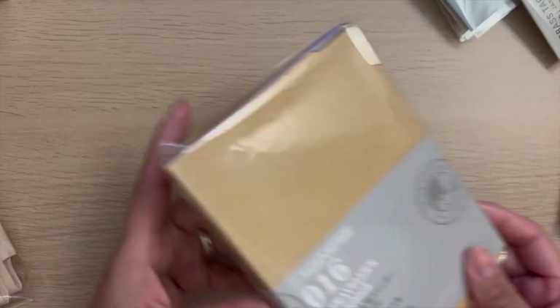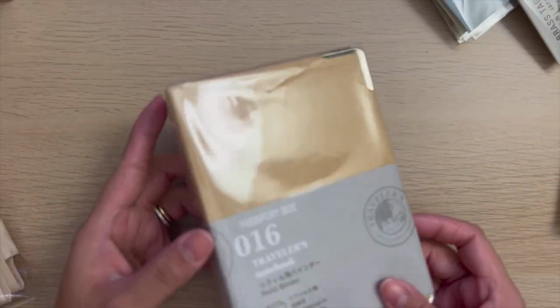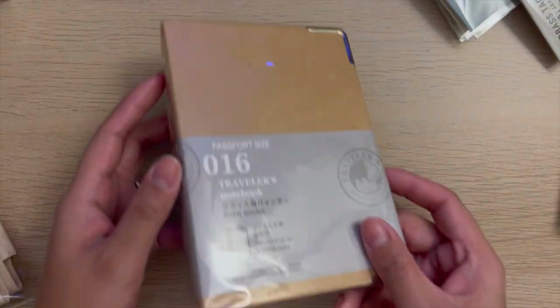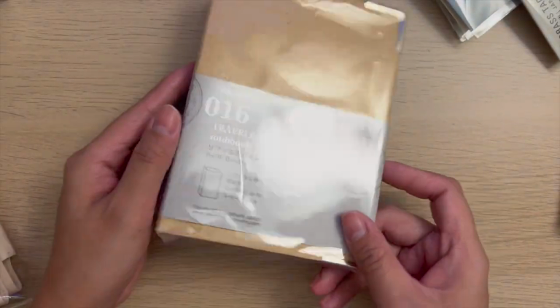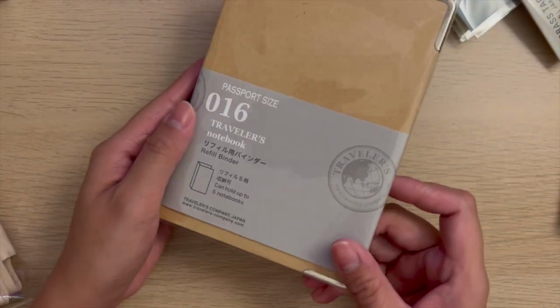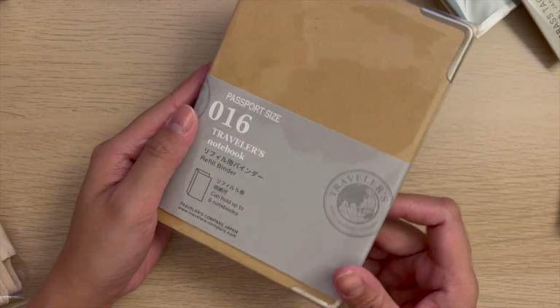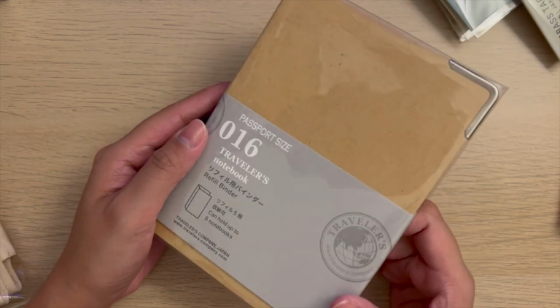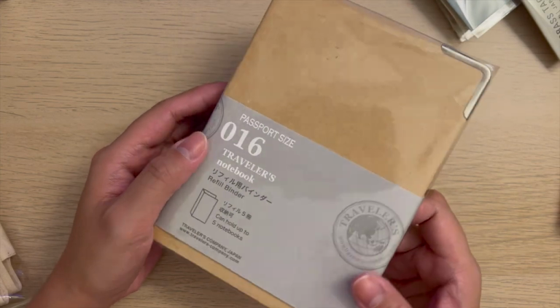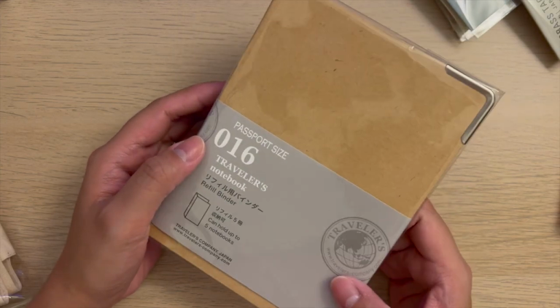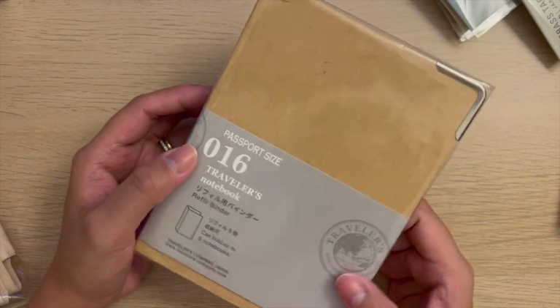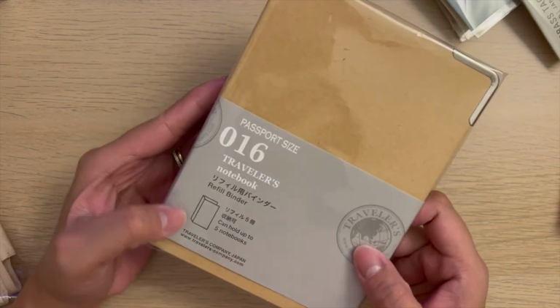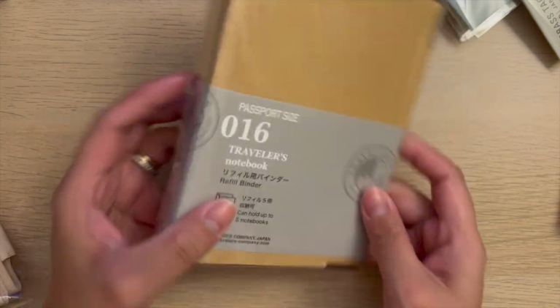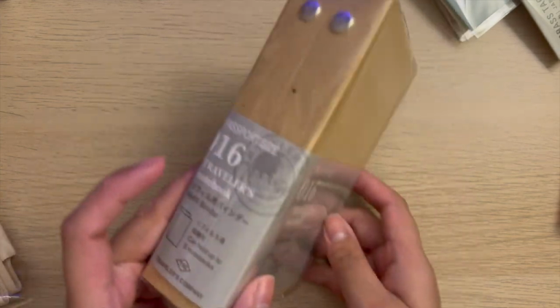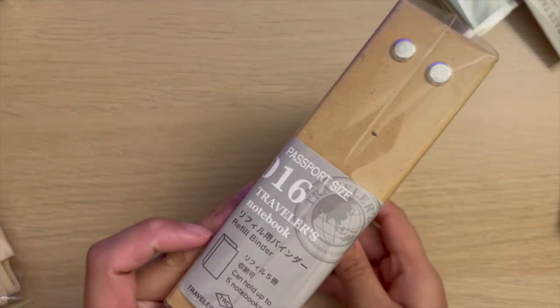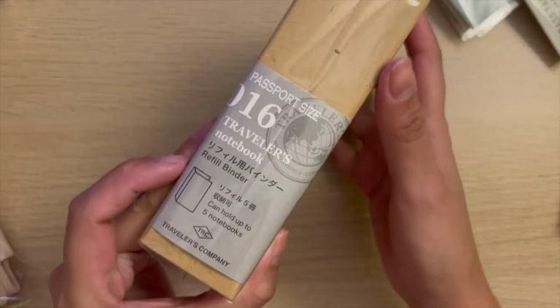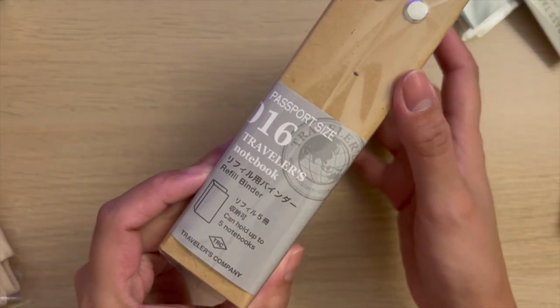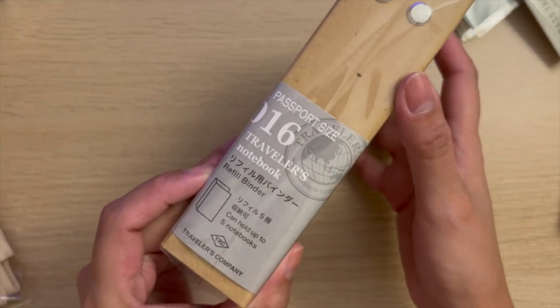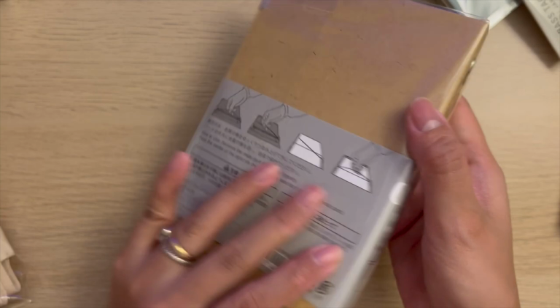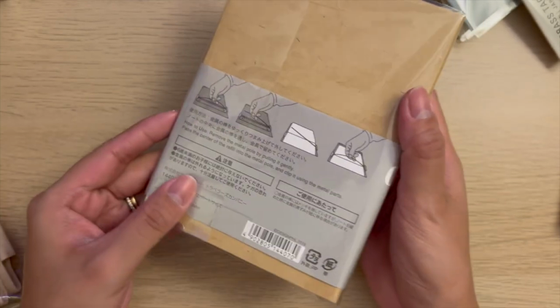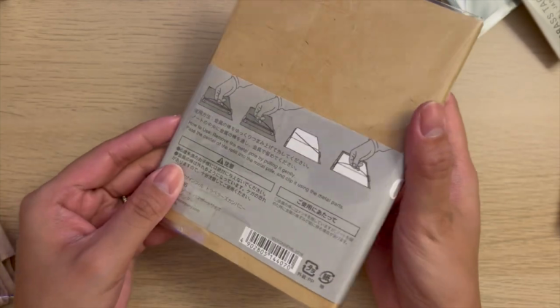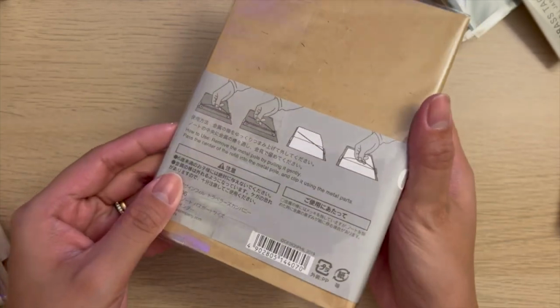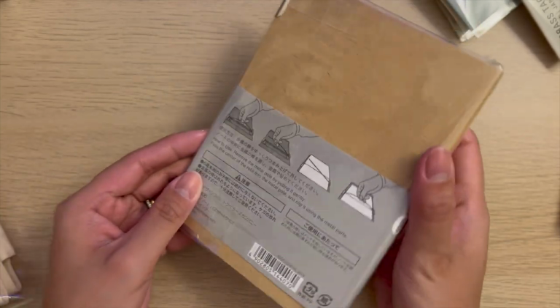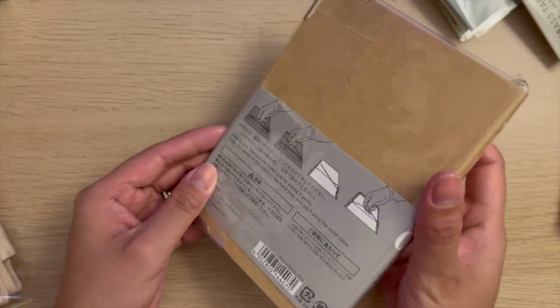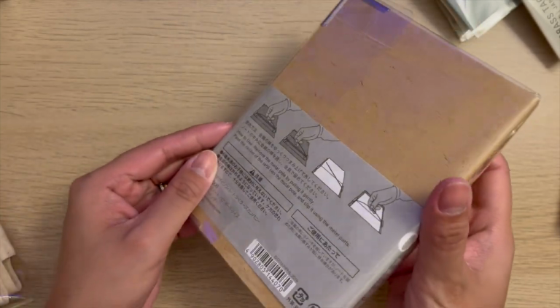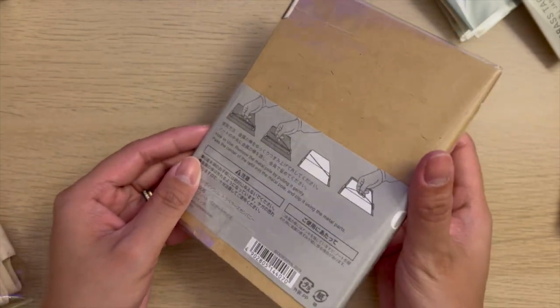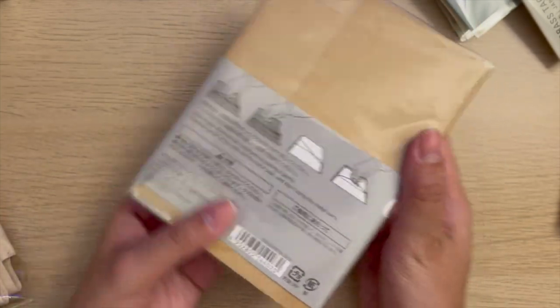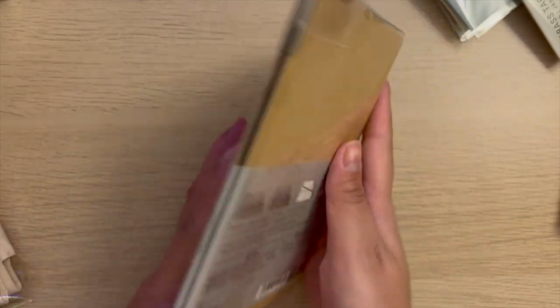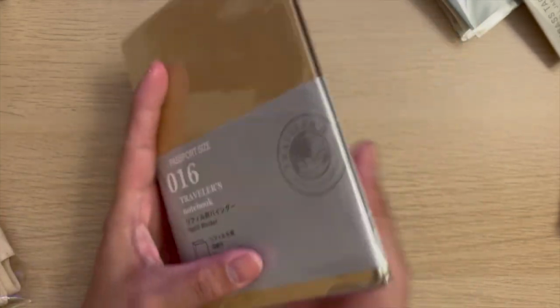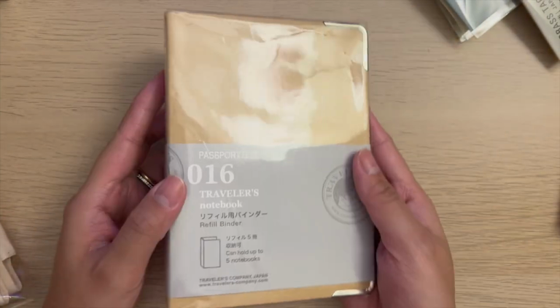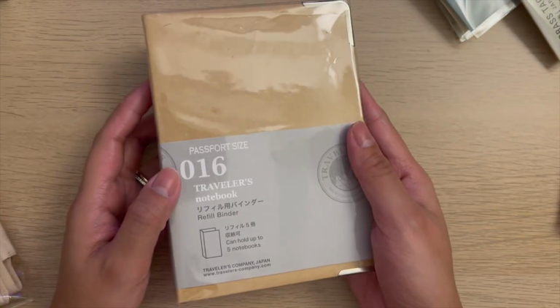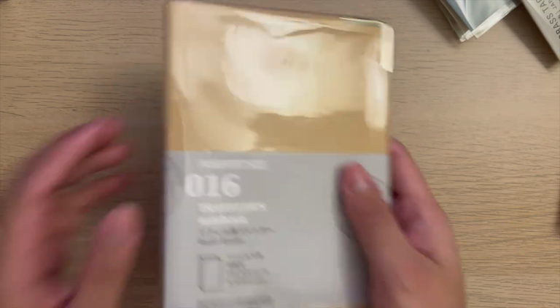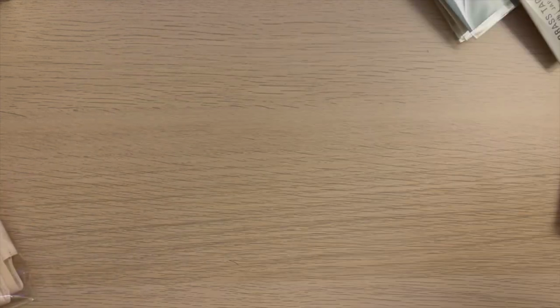Next, I got the passport refill binder for my completed passport refills. It says that it can hold up to five notebooks, but it really depends on how thick your refills are once they're completed.